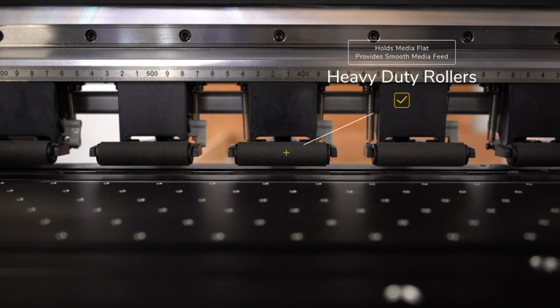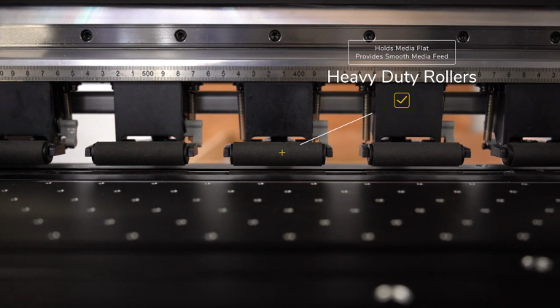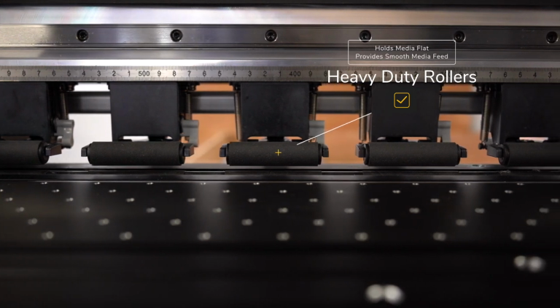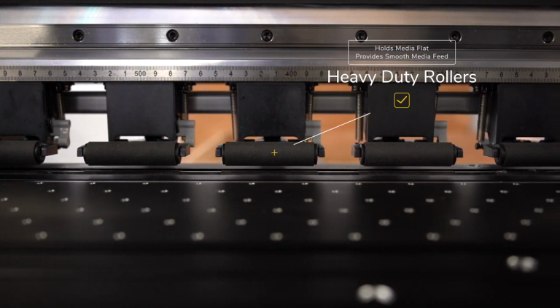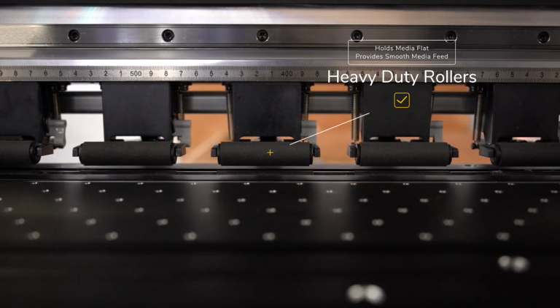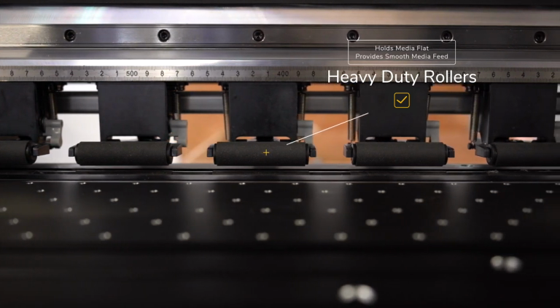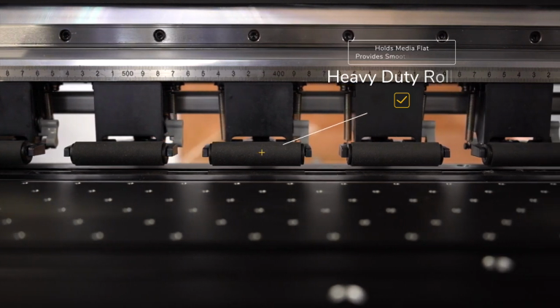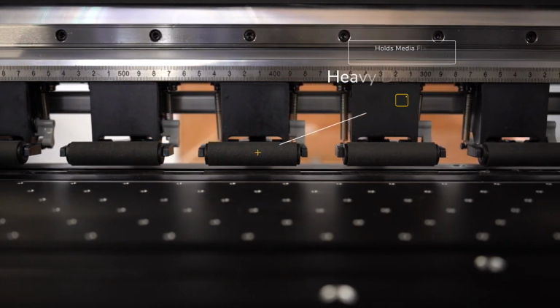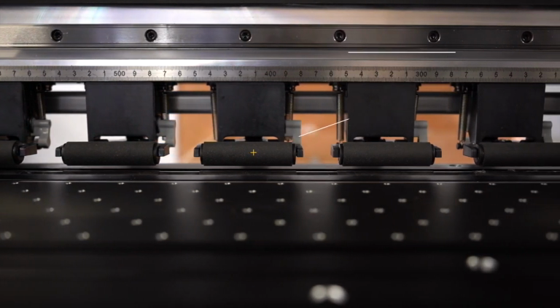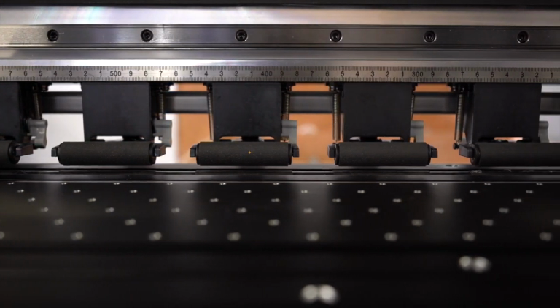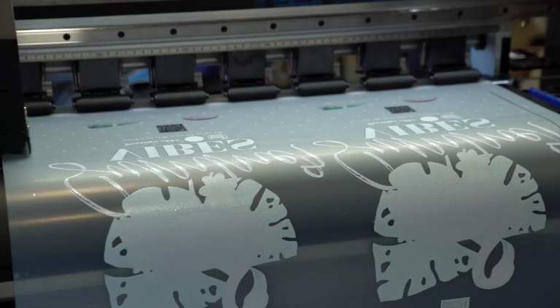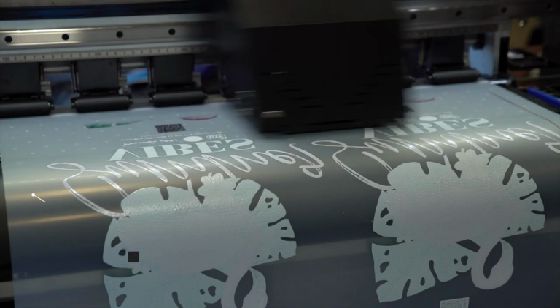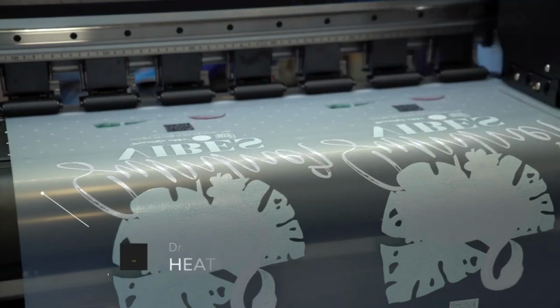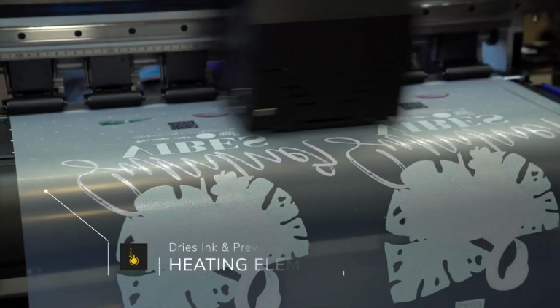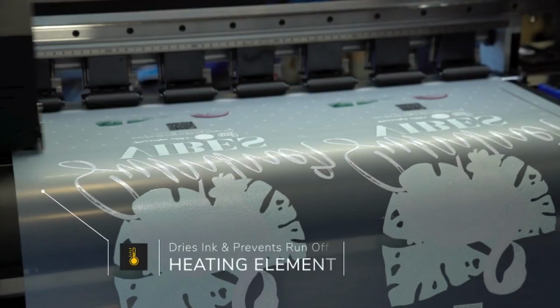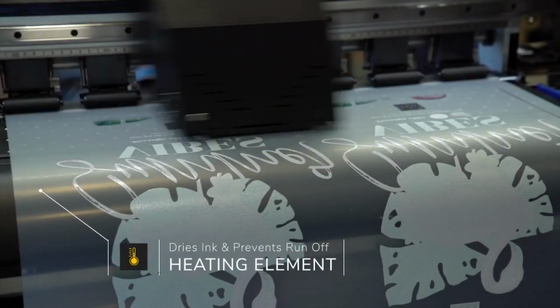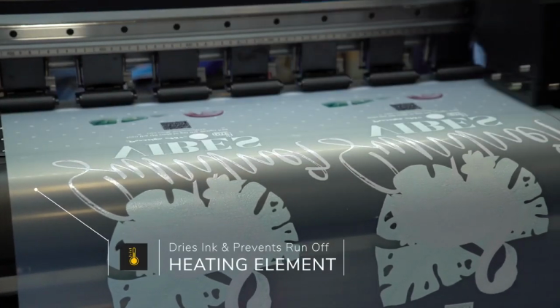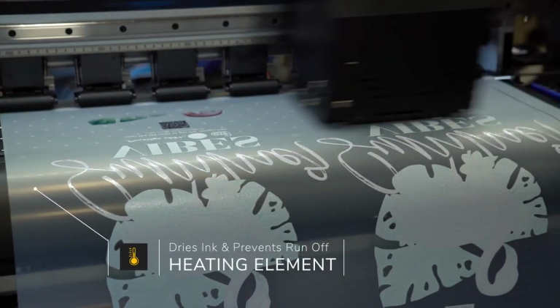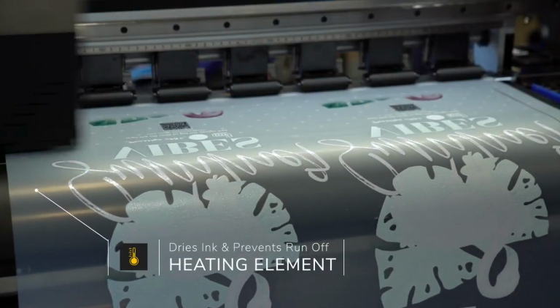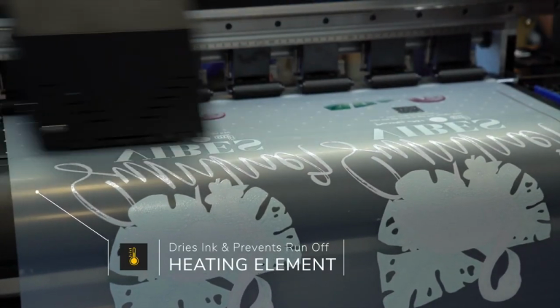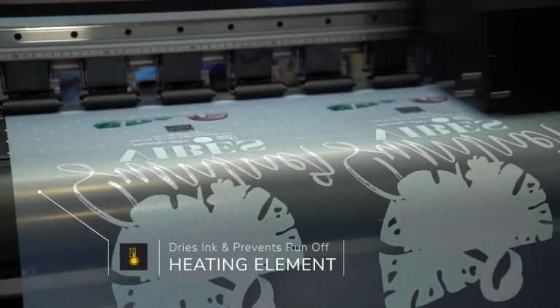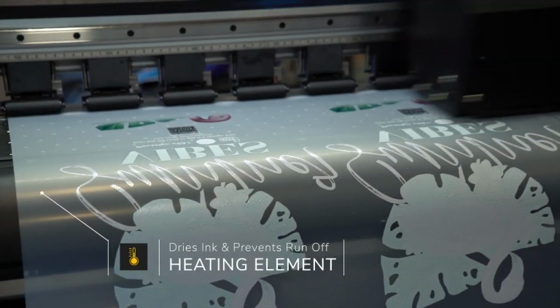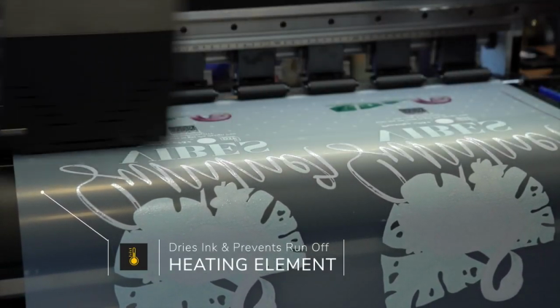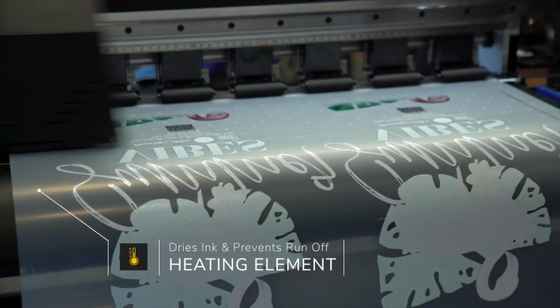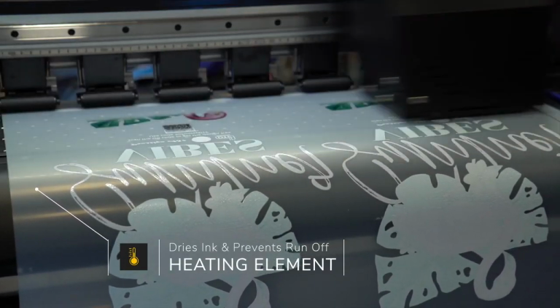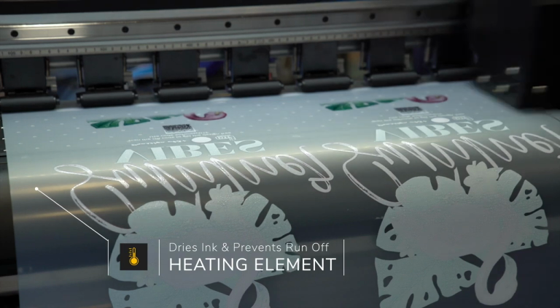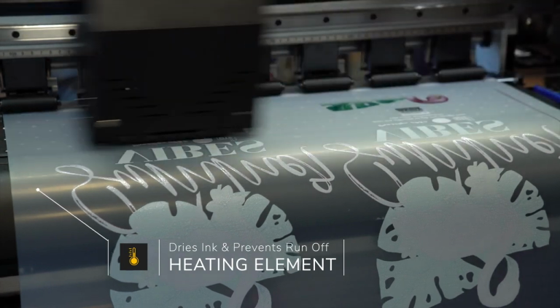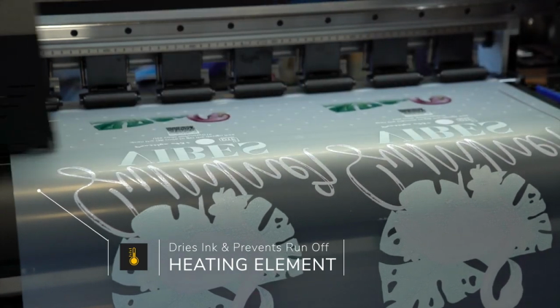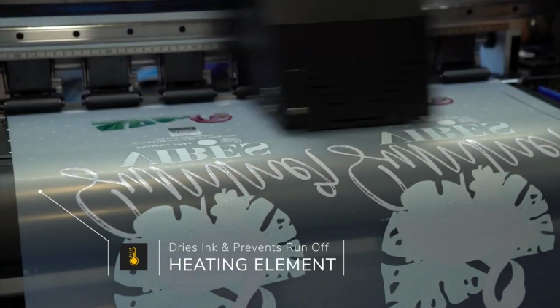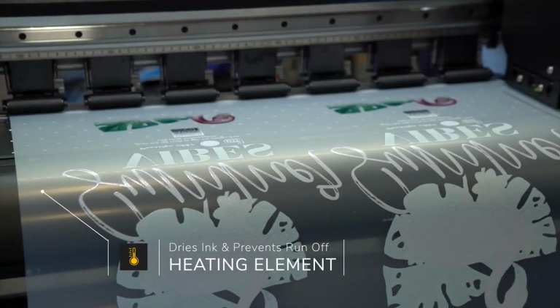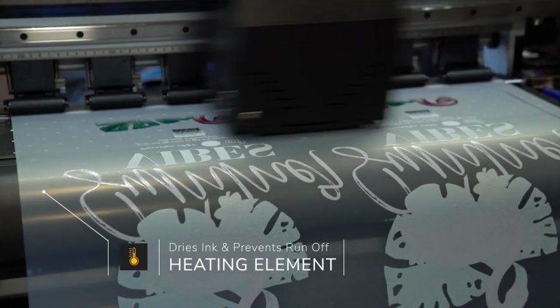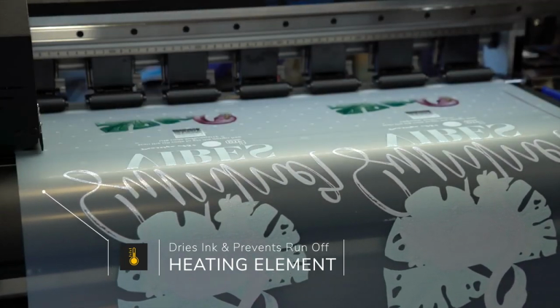These high quality media rollers grip tightly onto your media and create a smooth flow through the printer. As the media is printed, to prevent any runoff of ink, a heating element here is in place to quickly dry the ink just enough to have it ready for the curing process.